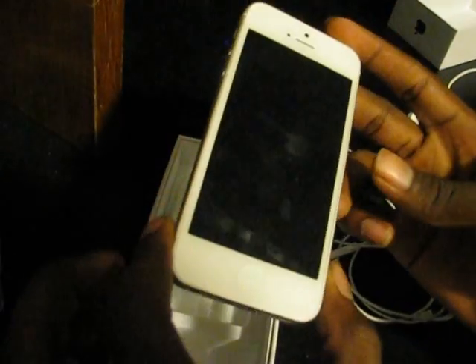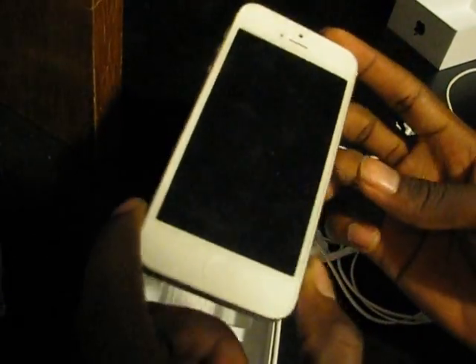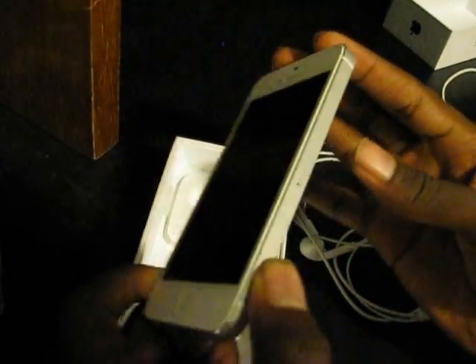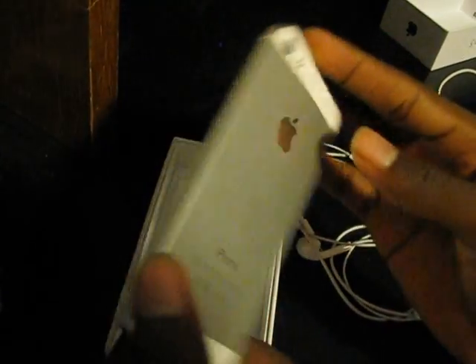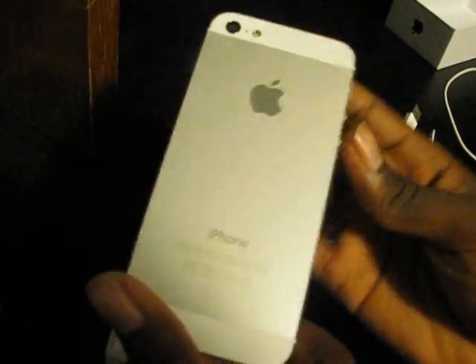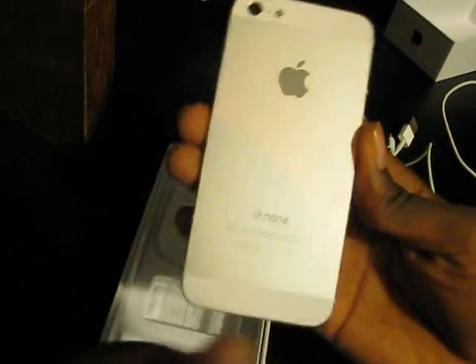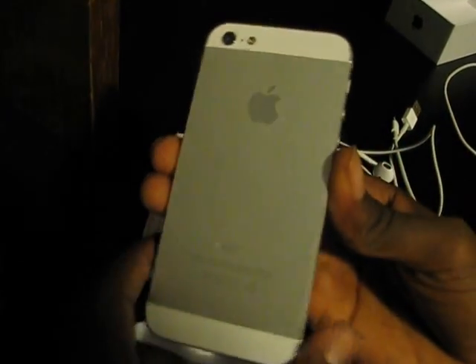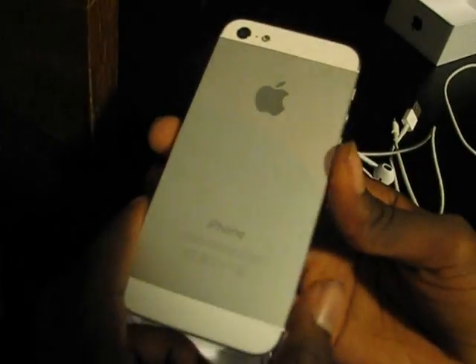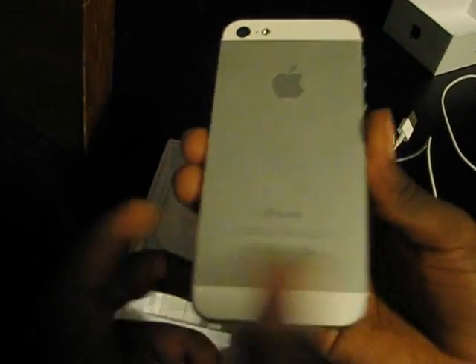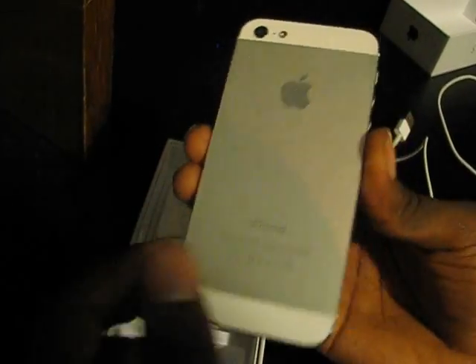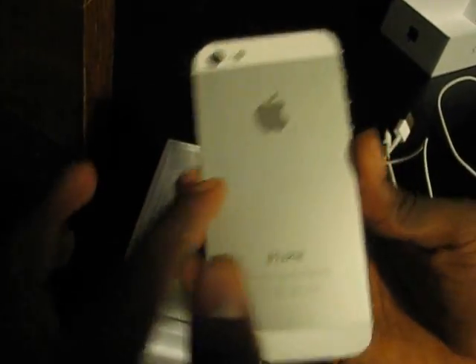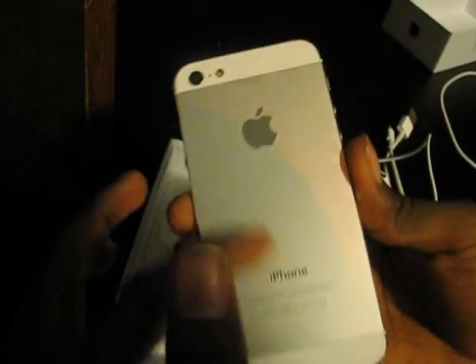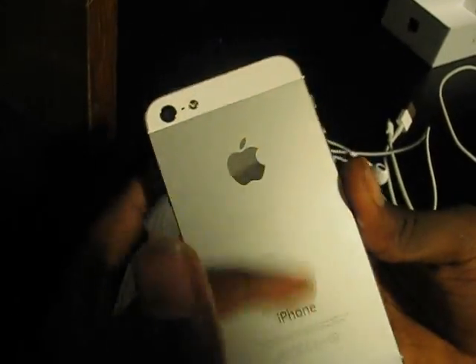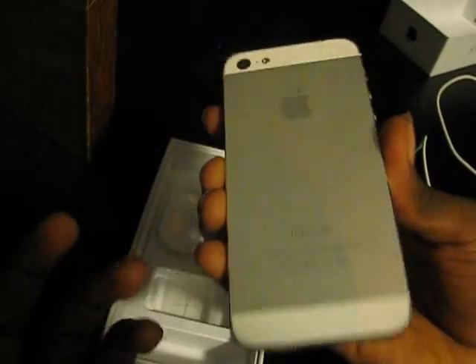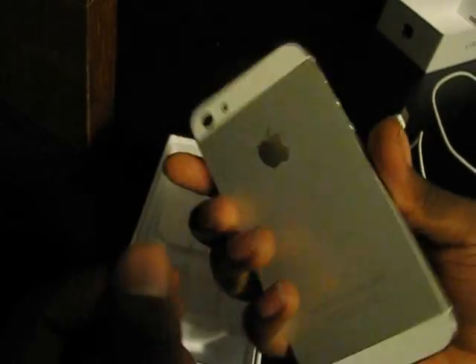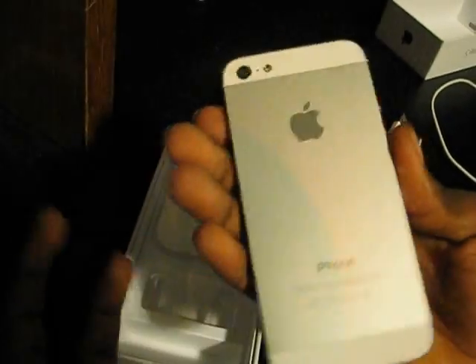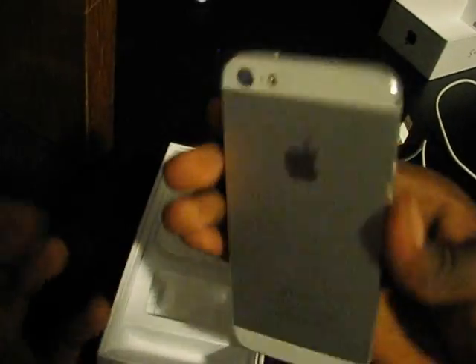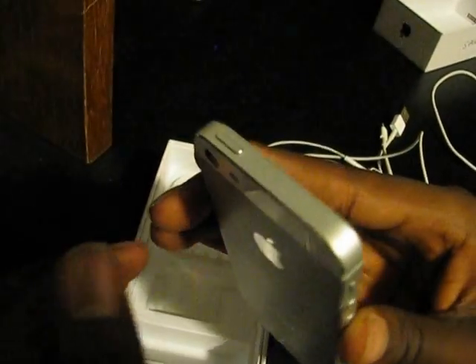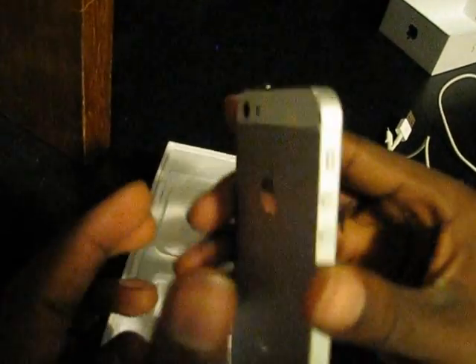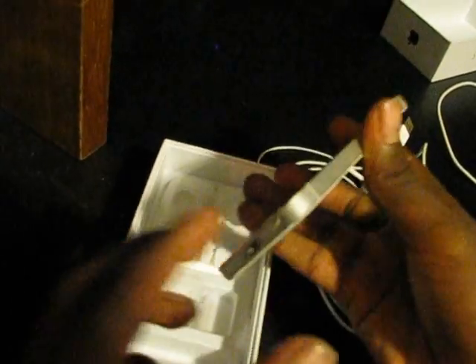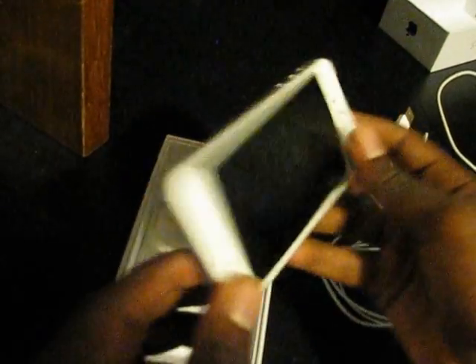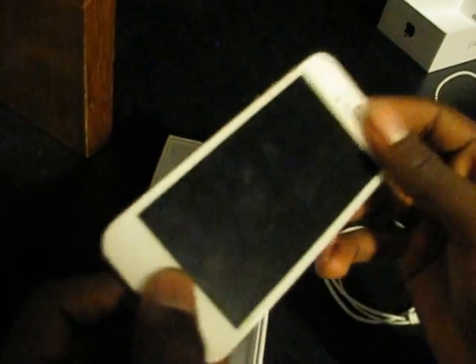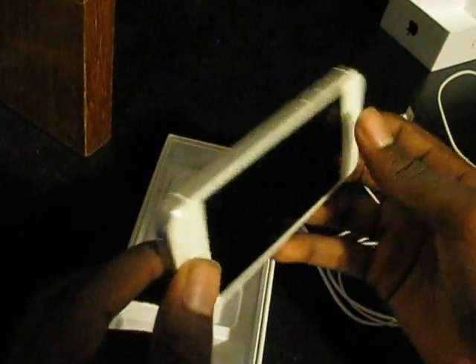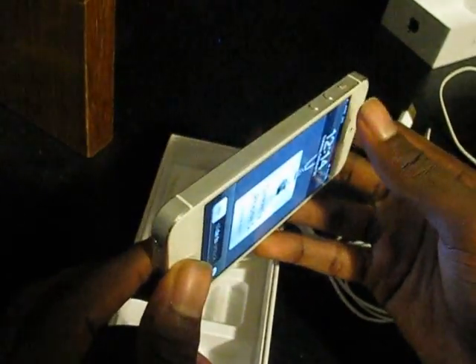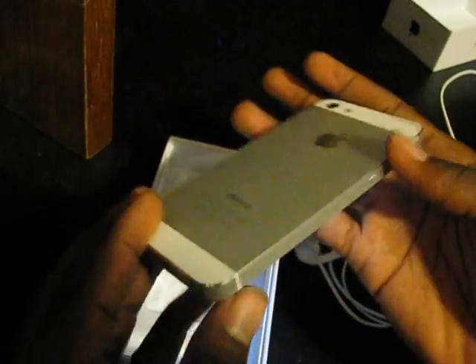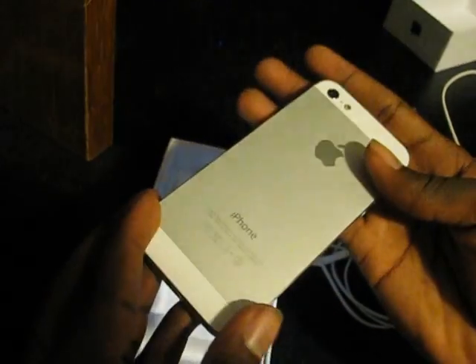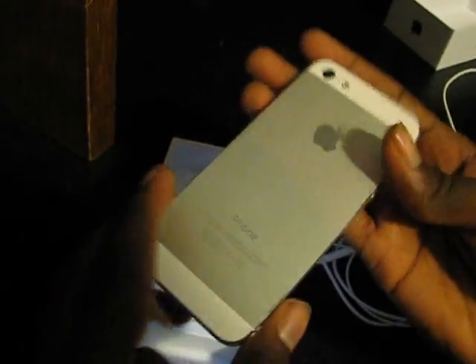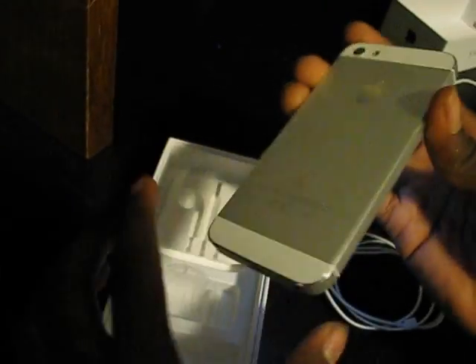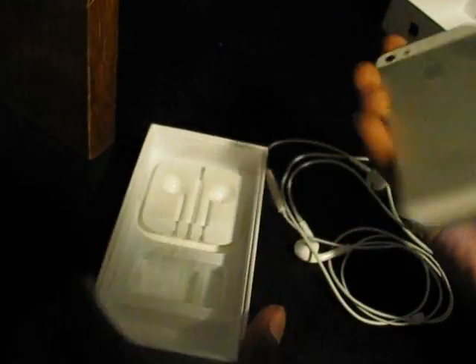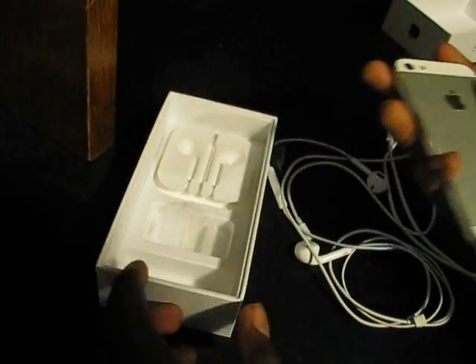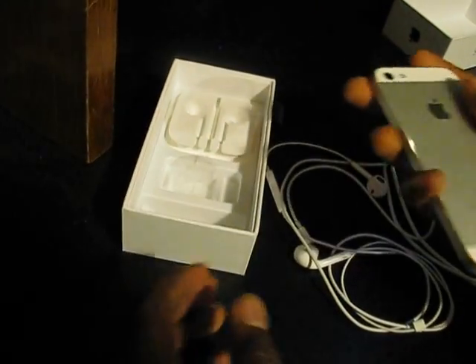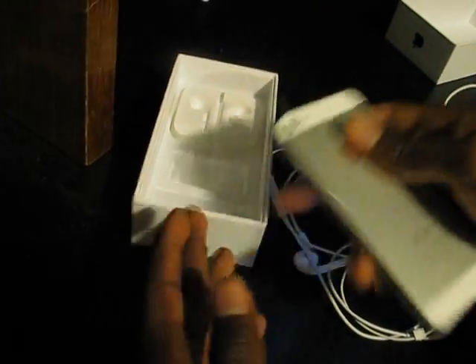The beautiful lovely phone itself — I got the white version of the phone, the silver aluminum backing. Beautiful, thin, really light. Okay, that's enough of the phone.